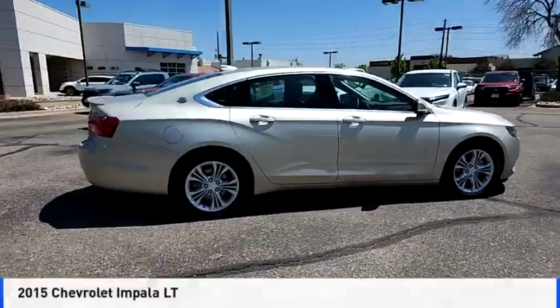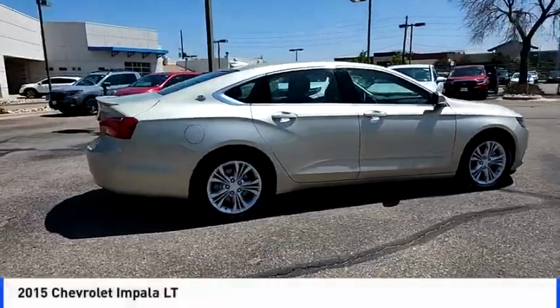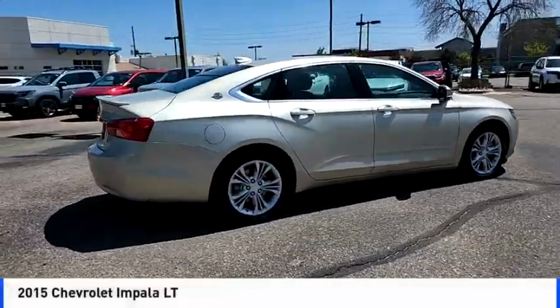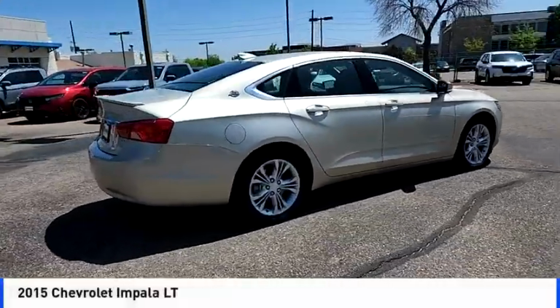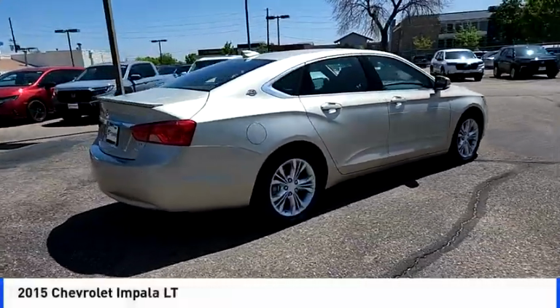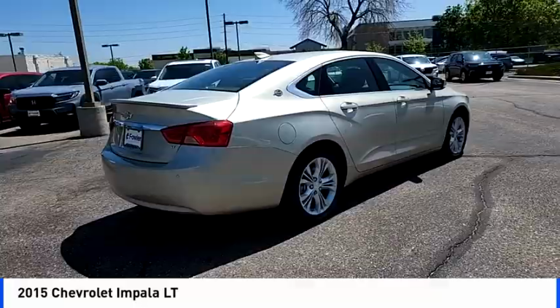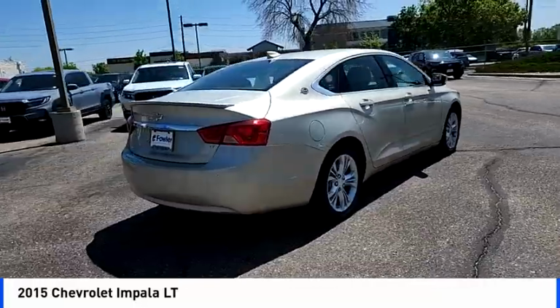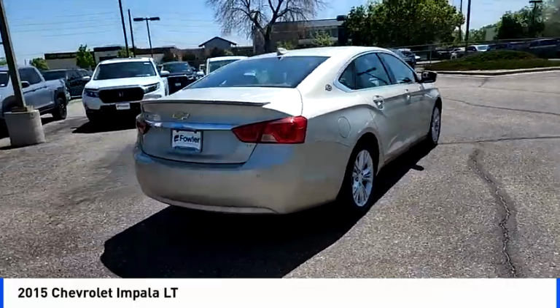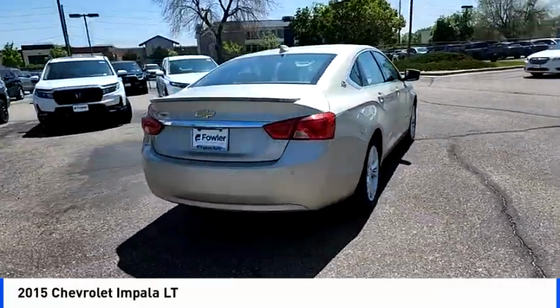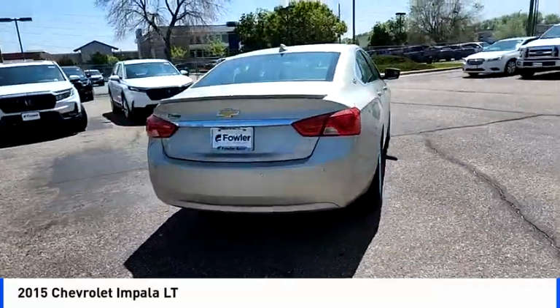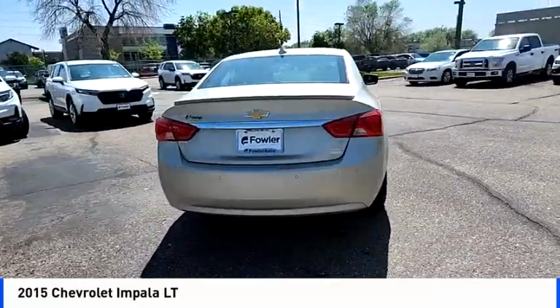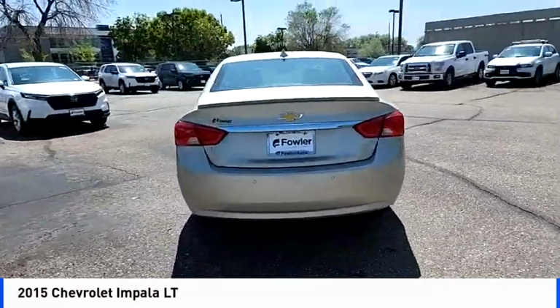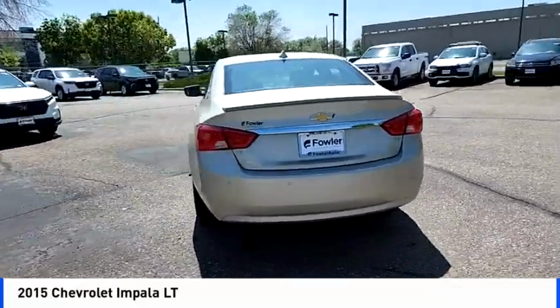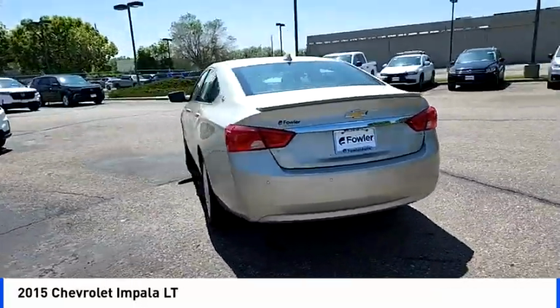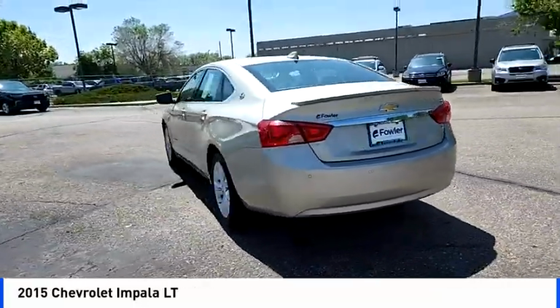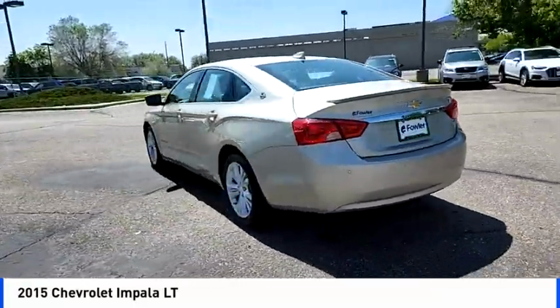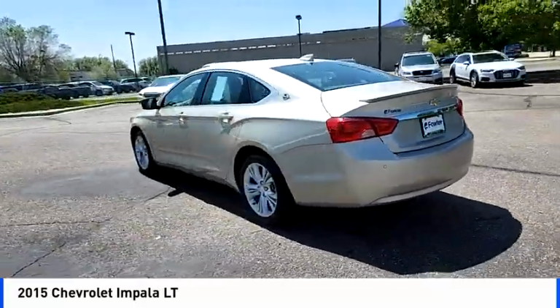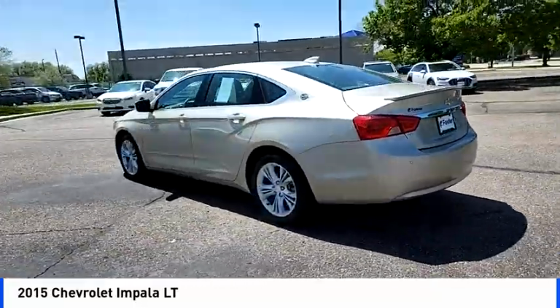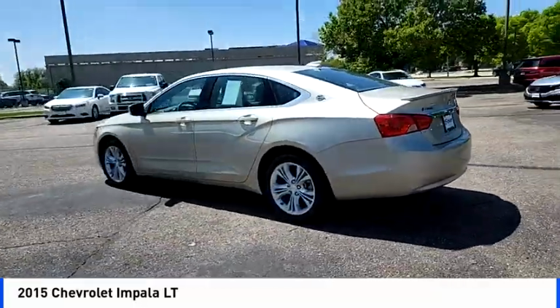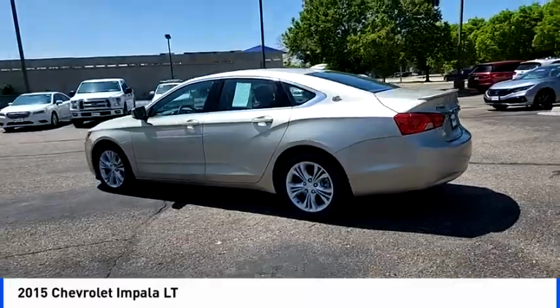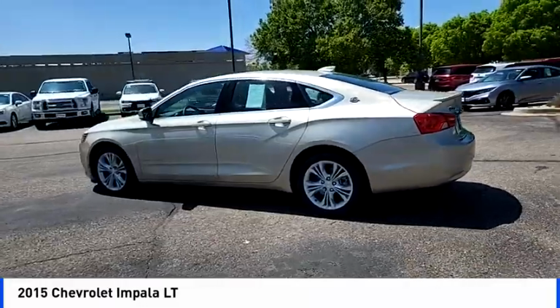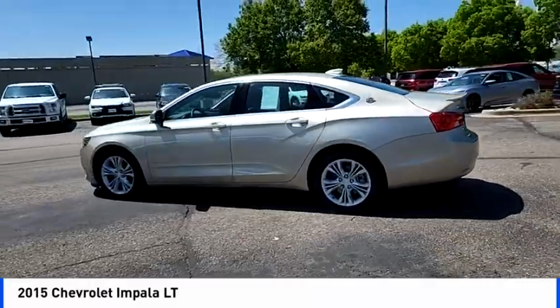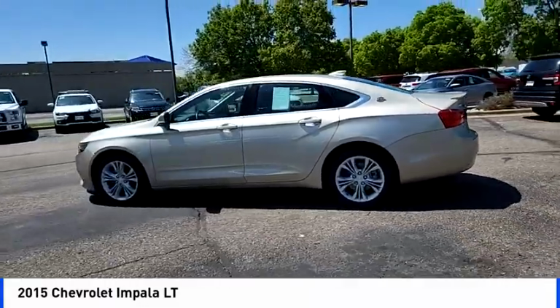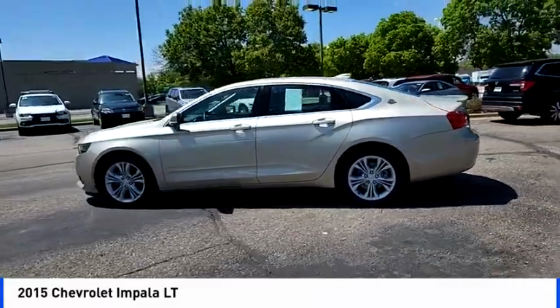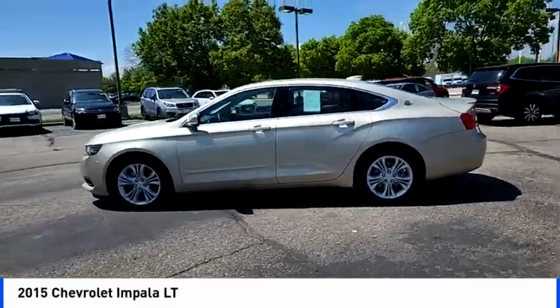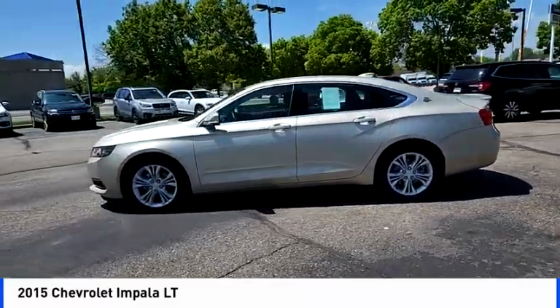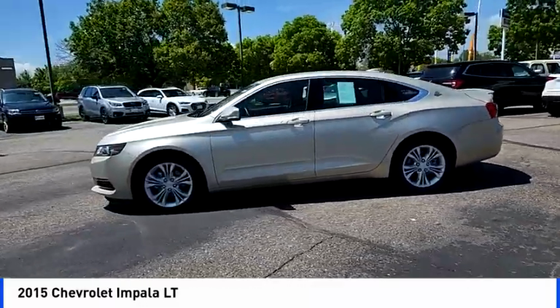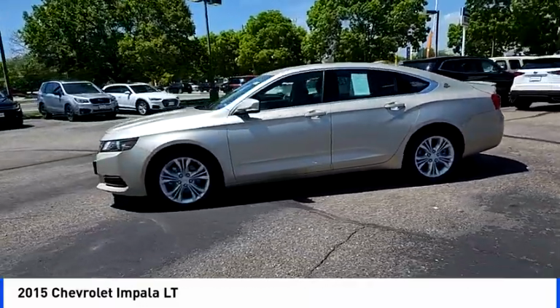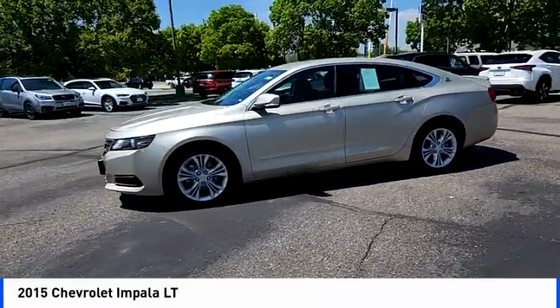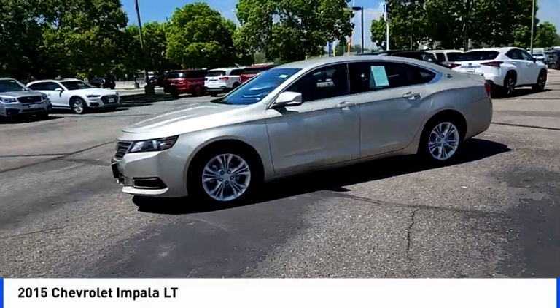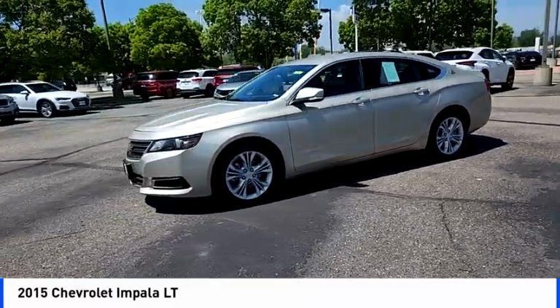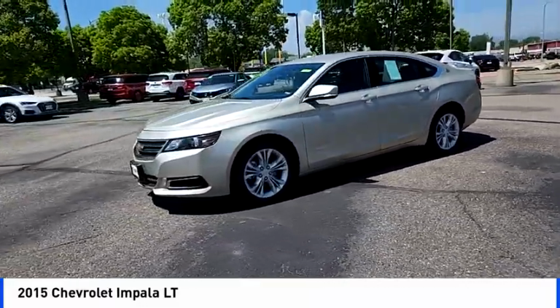Stop by and take a look at the 2015 Impala. The Impala has been one of America's favorites for over 50 years. Enough said. Here are some of this vehicle's great options.